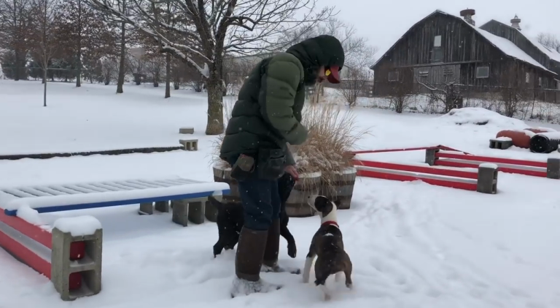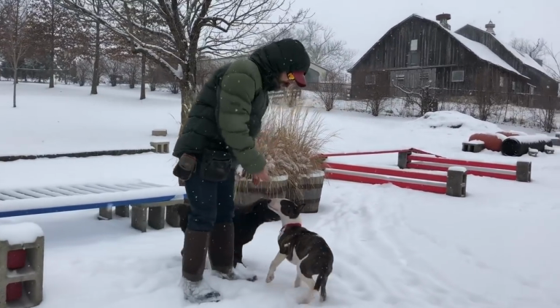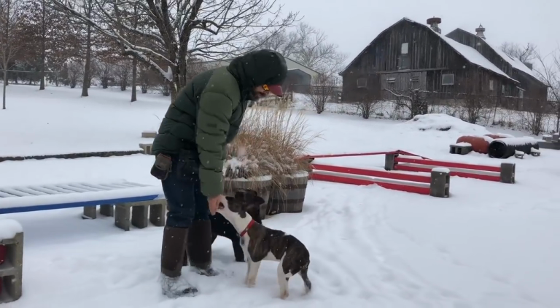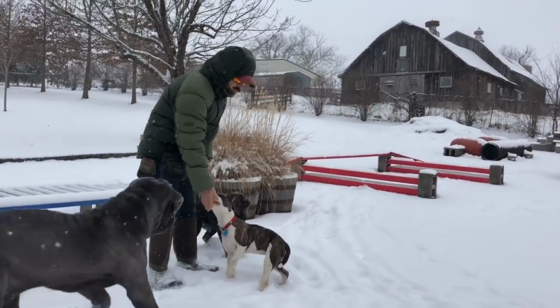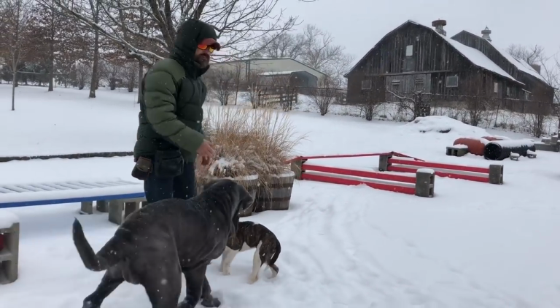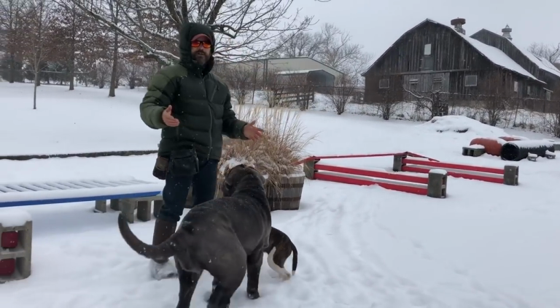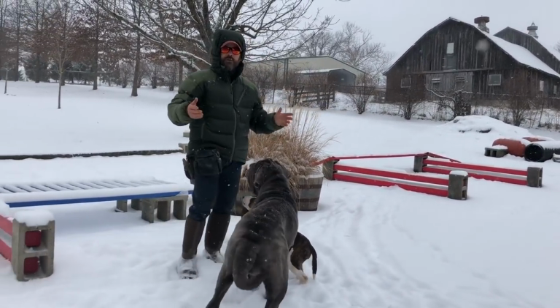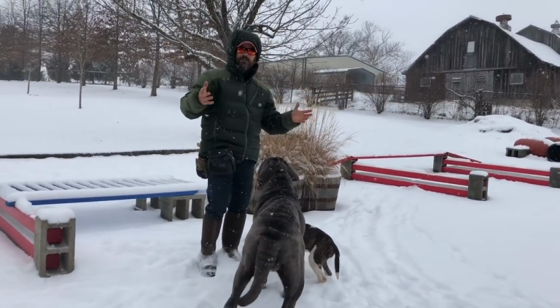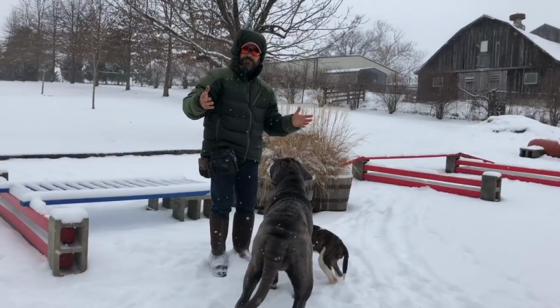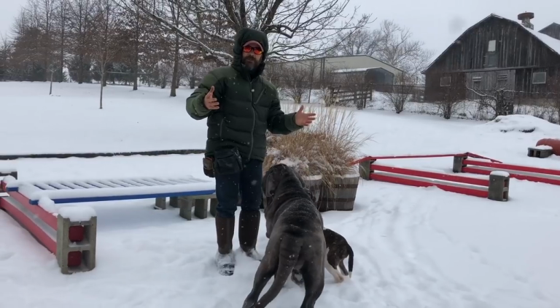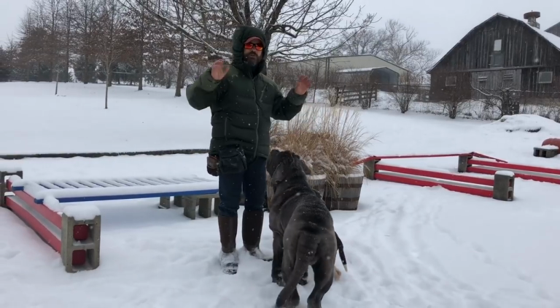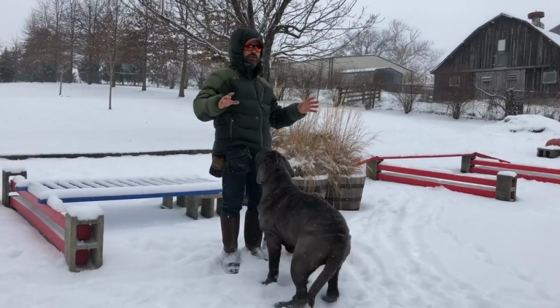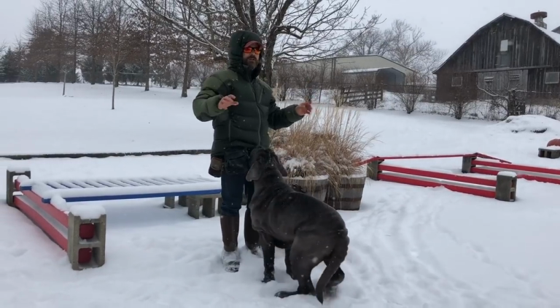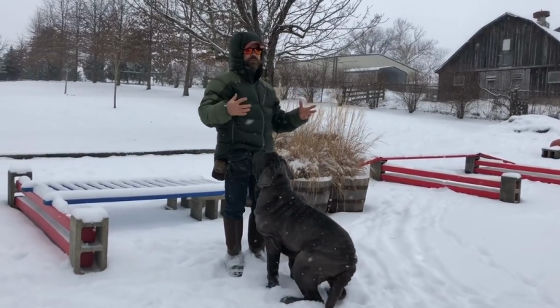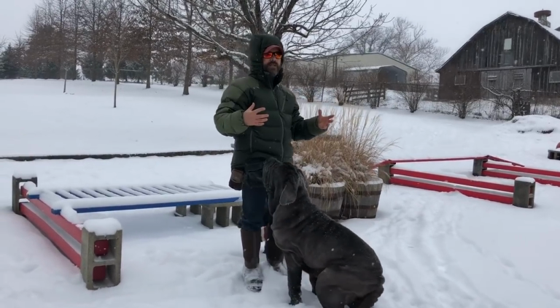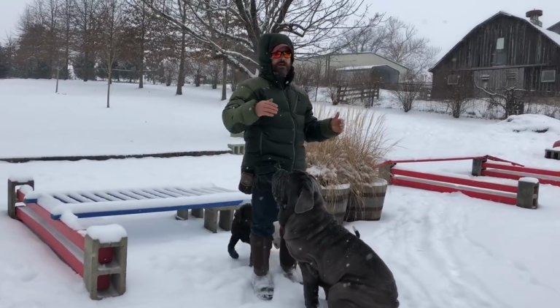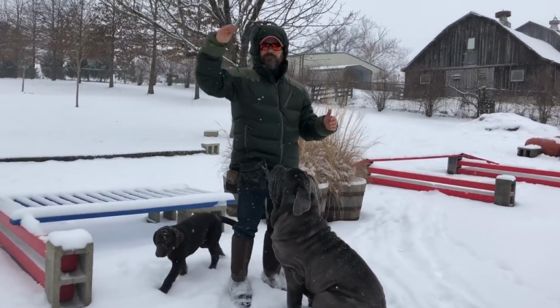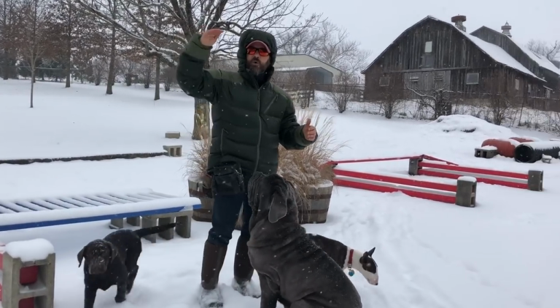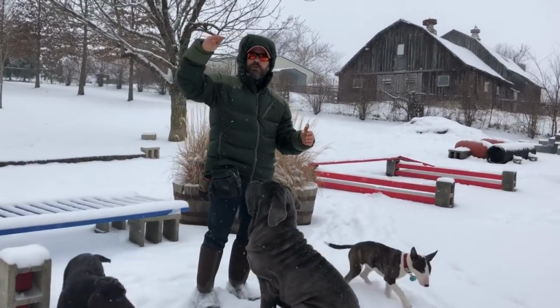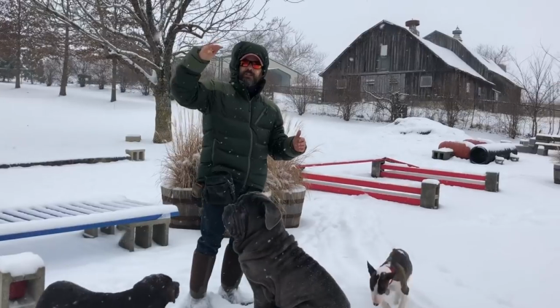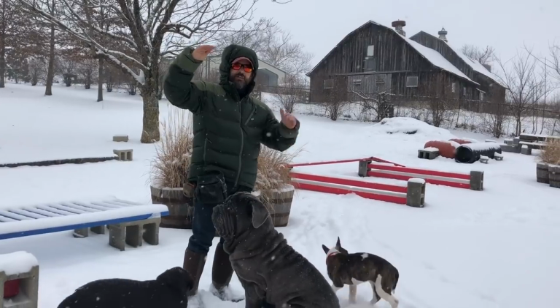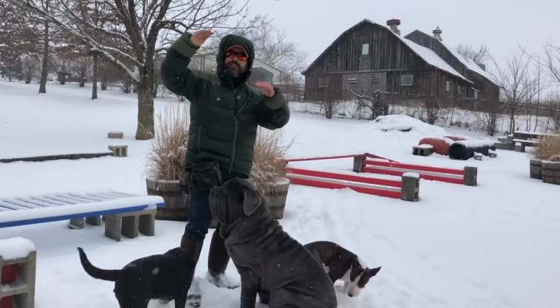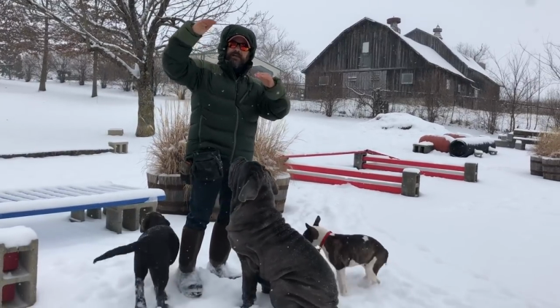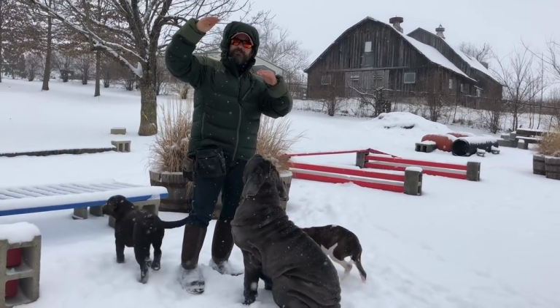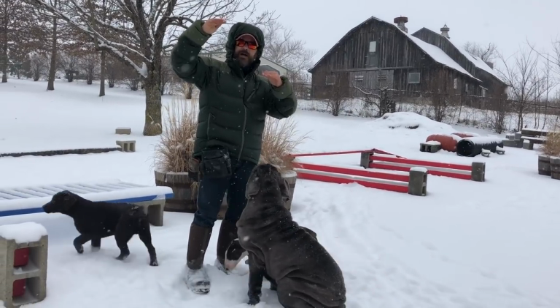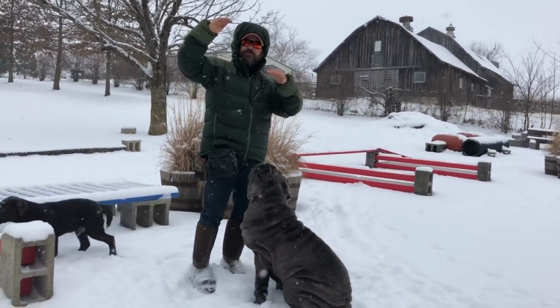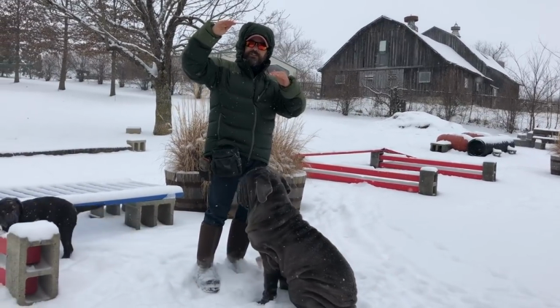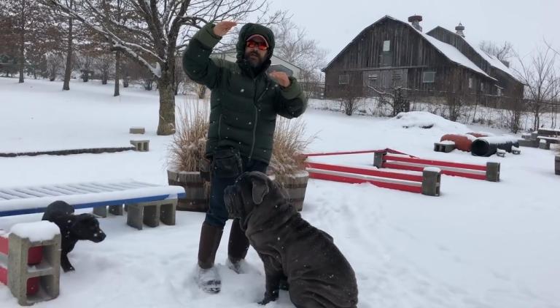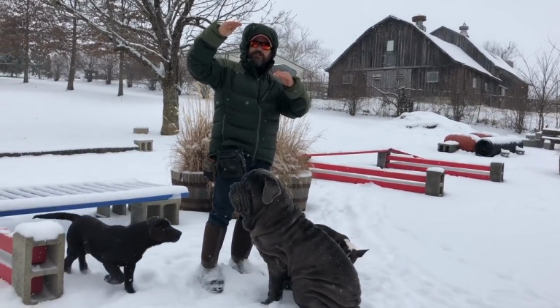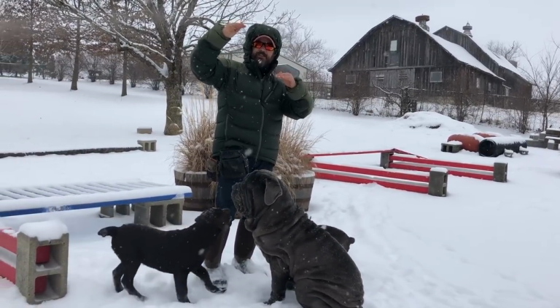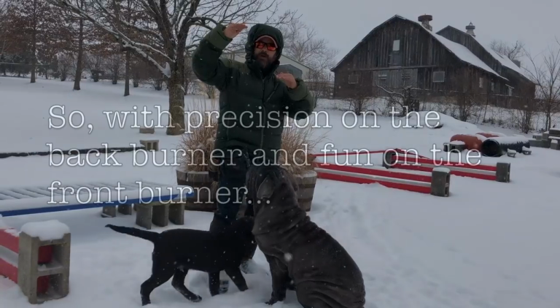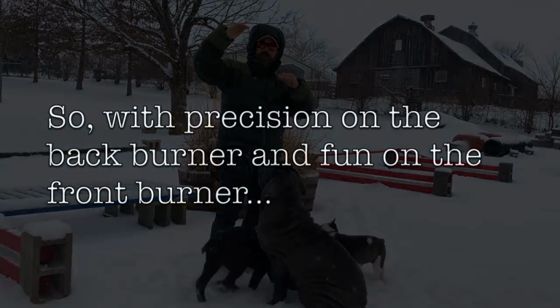This kind of training is really fun because you can't hardly mess it up. You're just walking around, and you understand that whatever you've been working on in your kitchen, you're not going to get that level of compliance or precision out in this kind of weather.